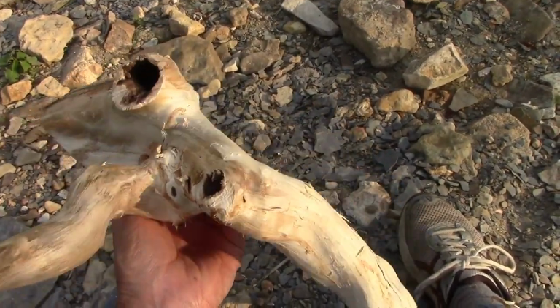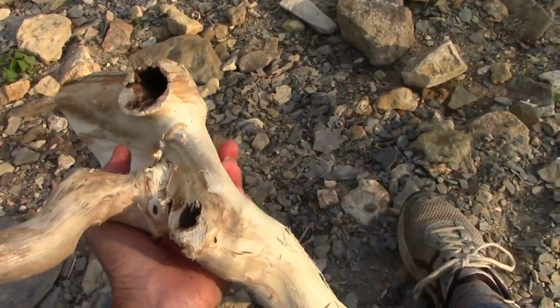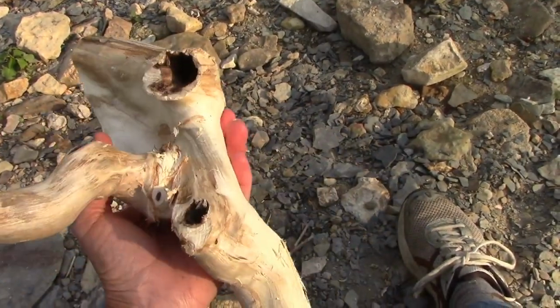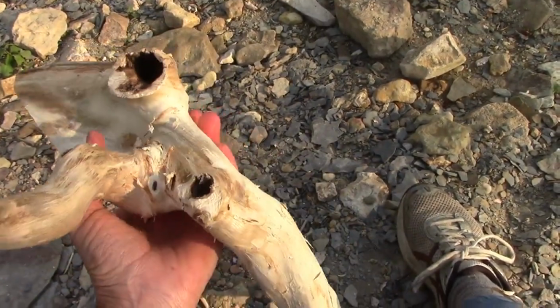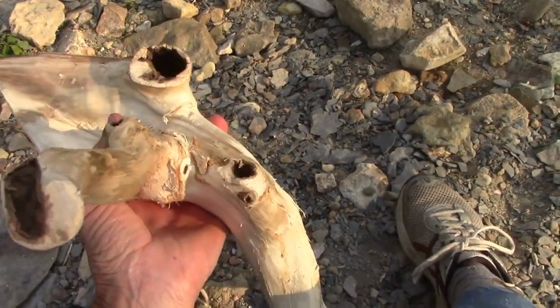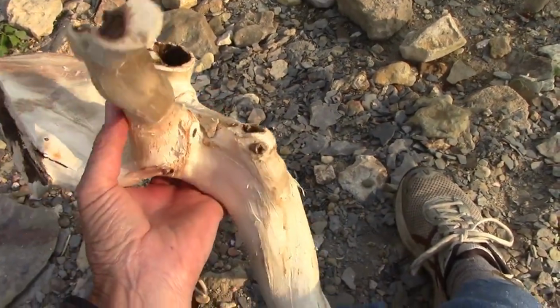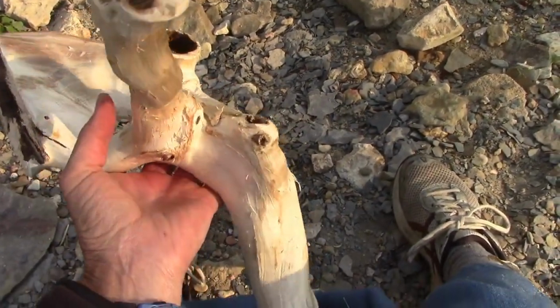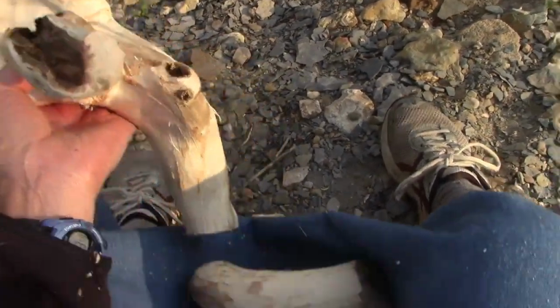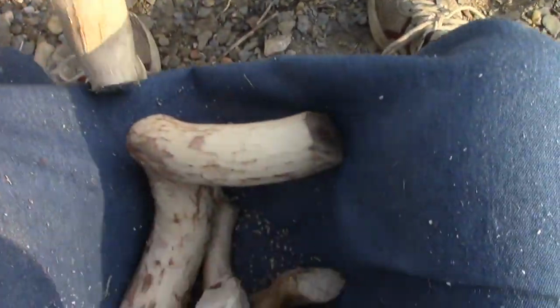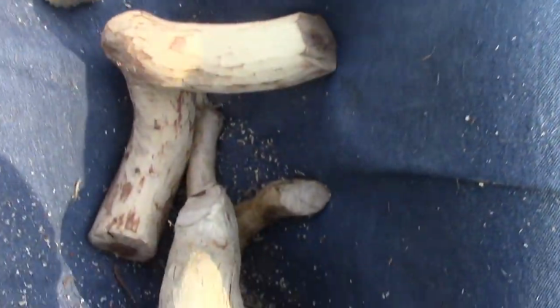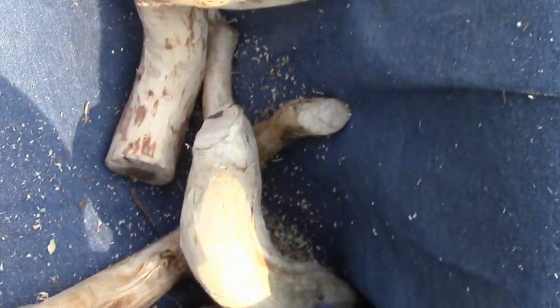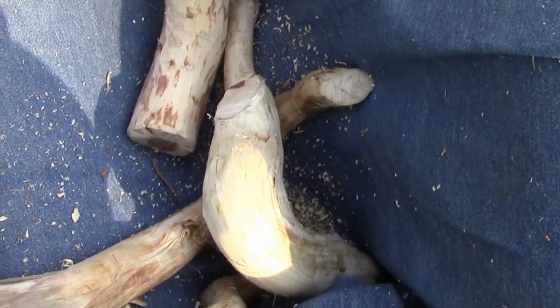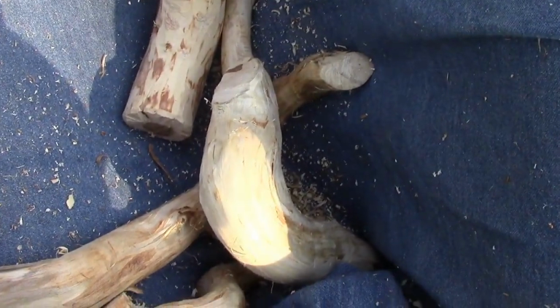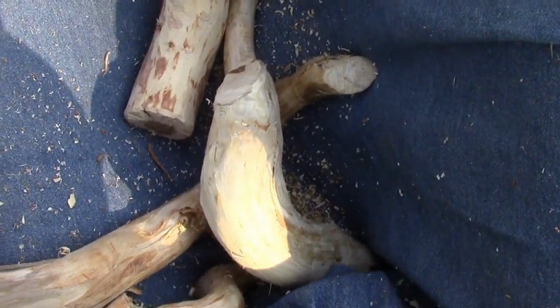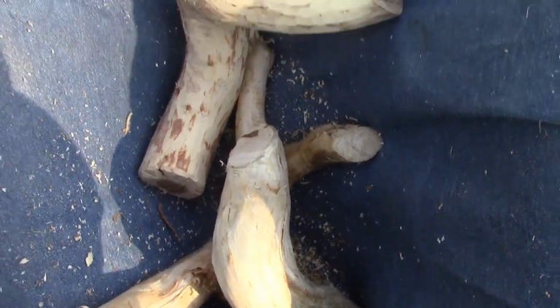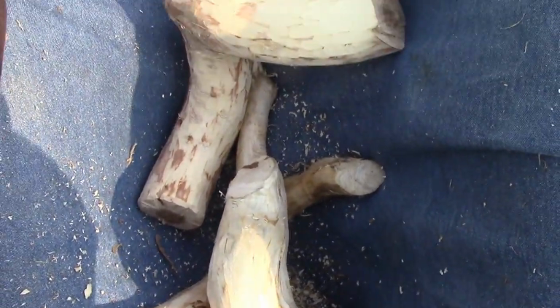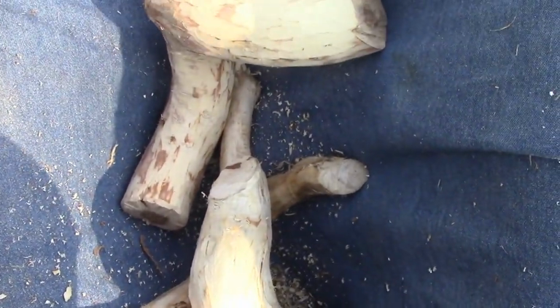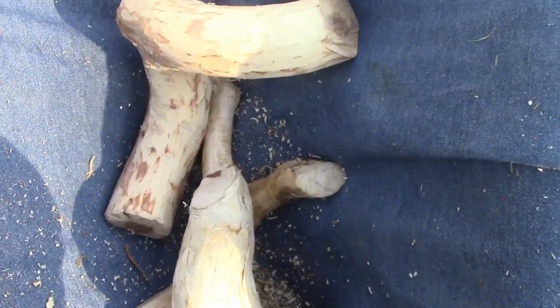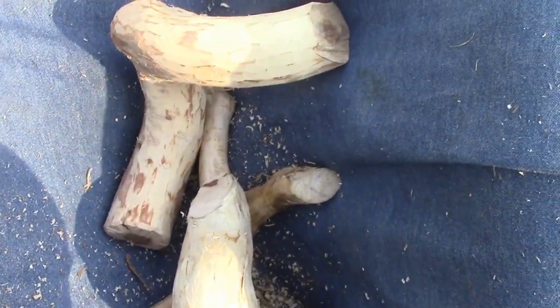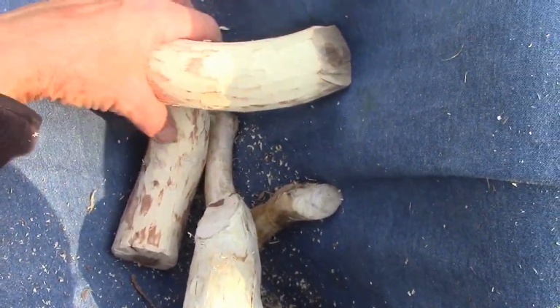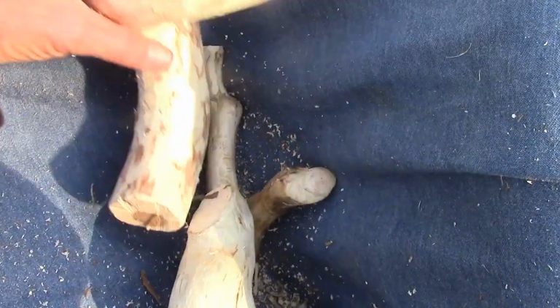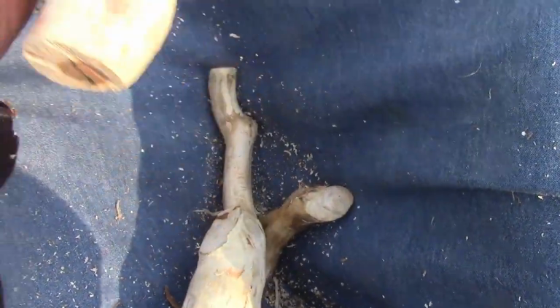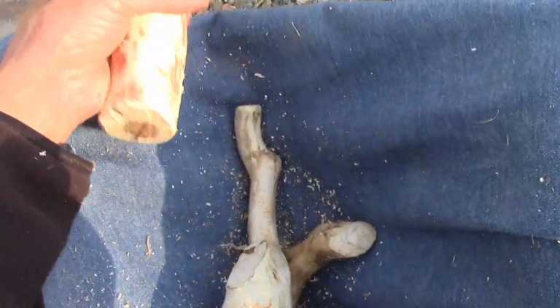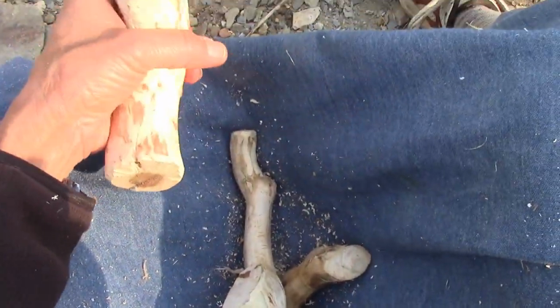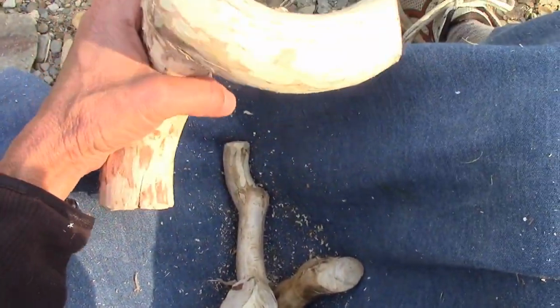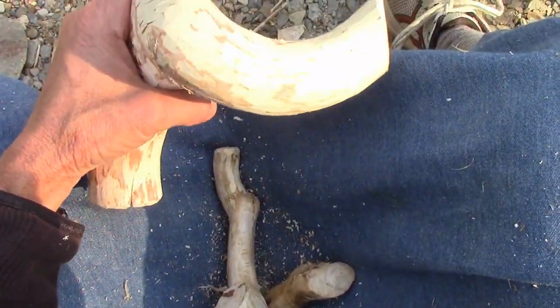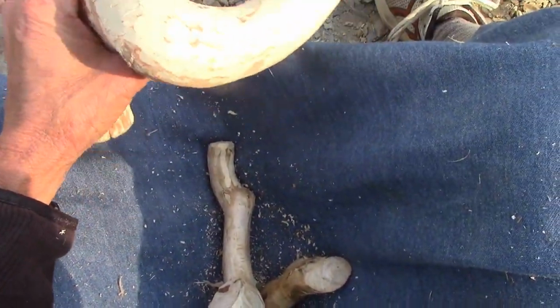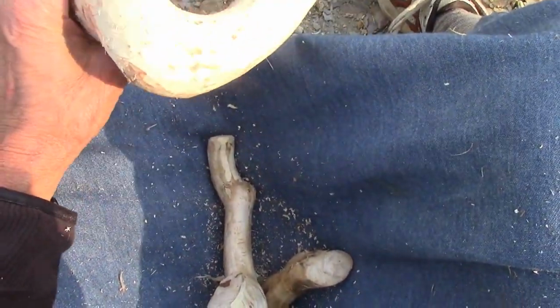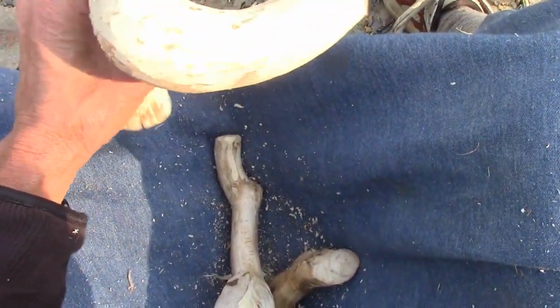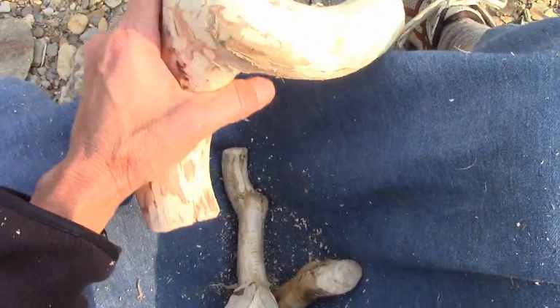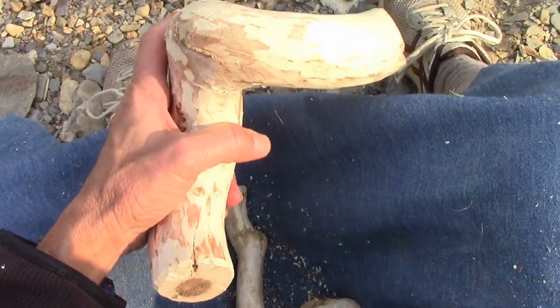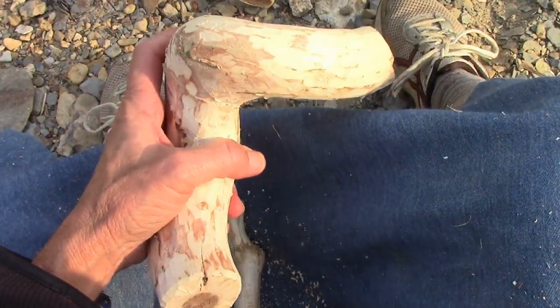These are elm, and this is elm — all of these are elm. Well, this piece here is actually maple.